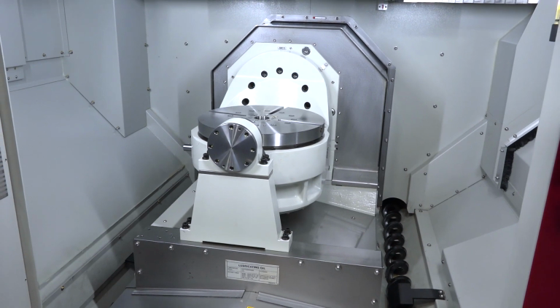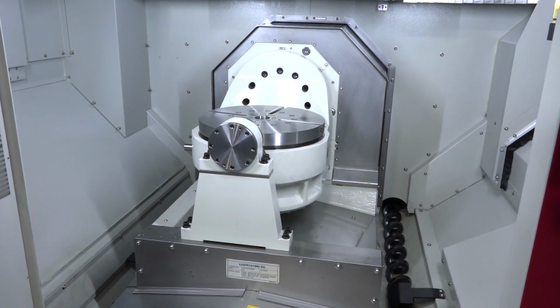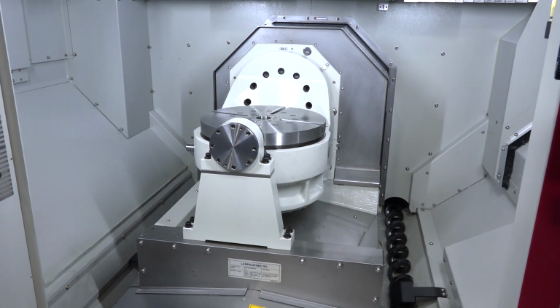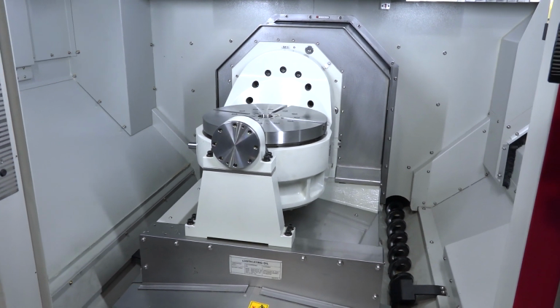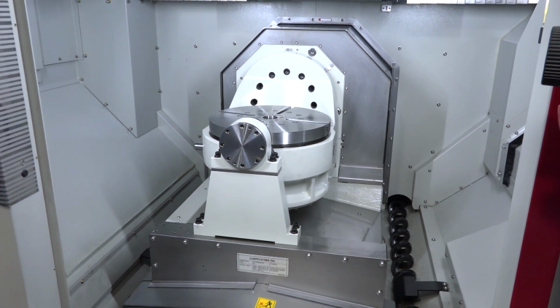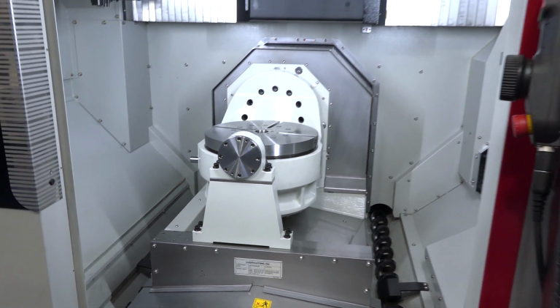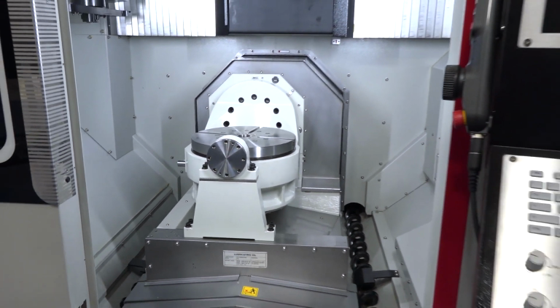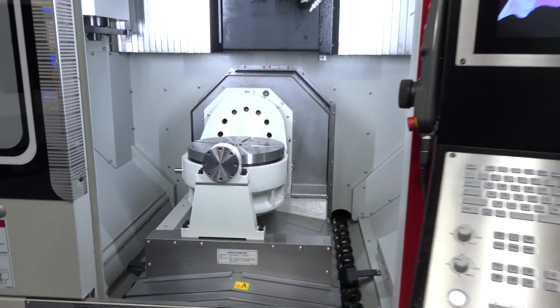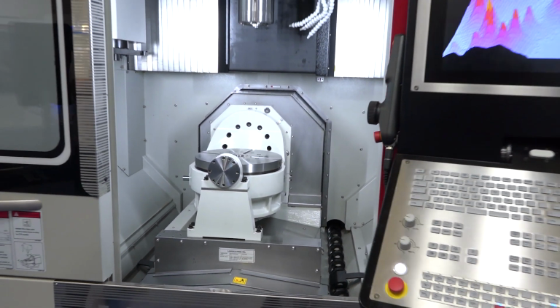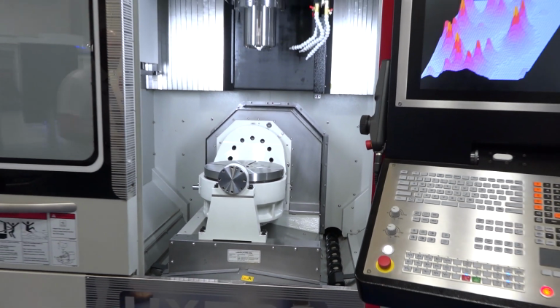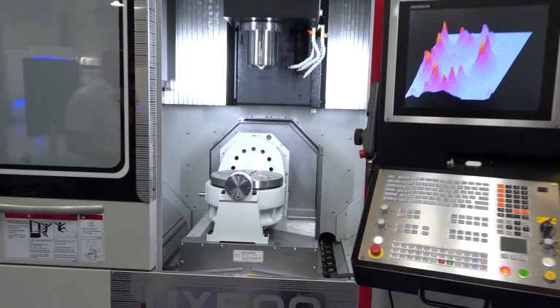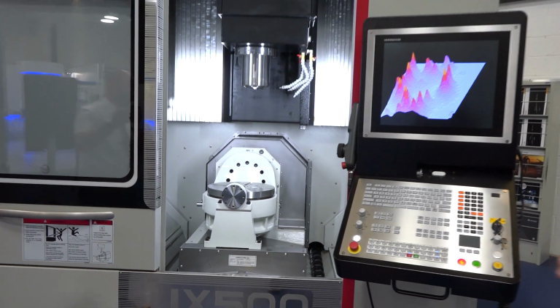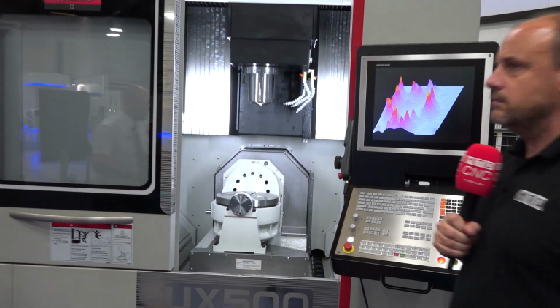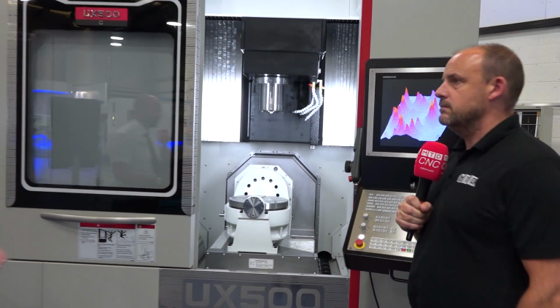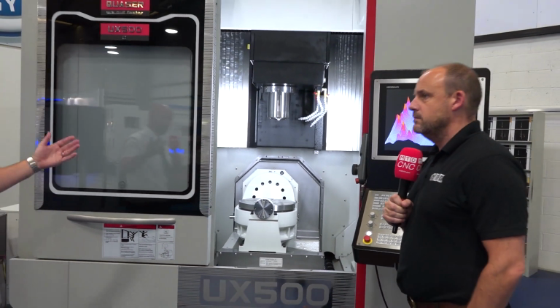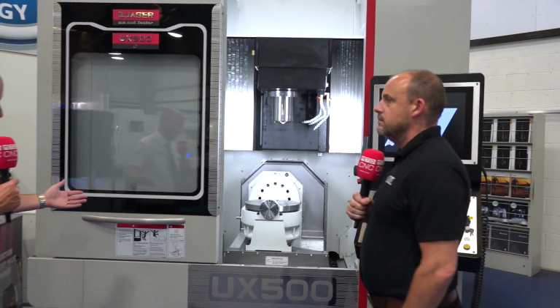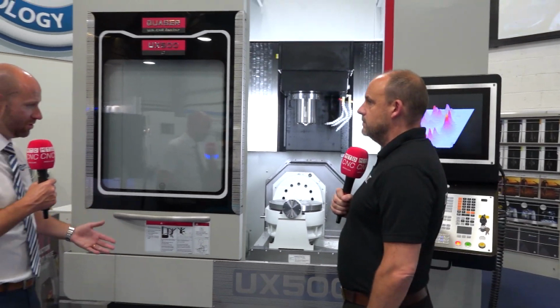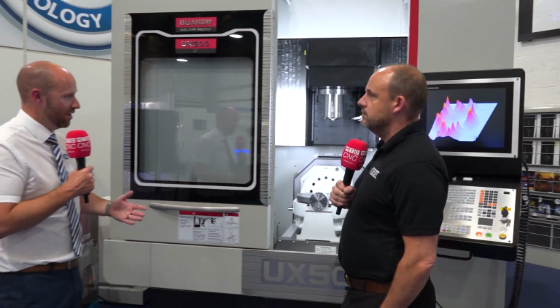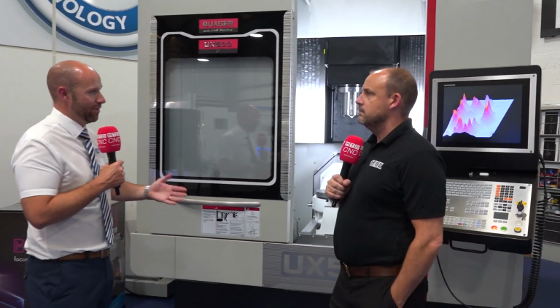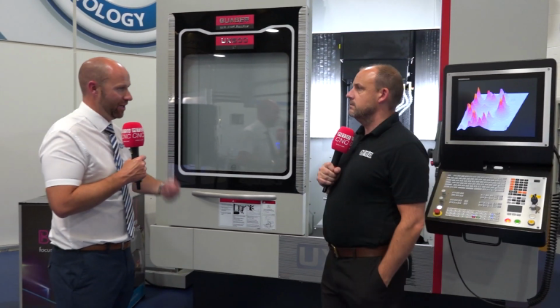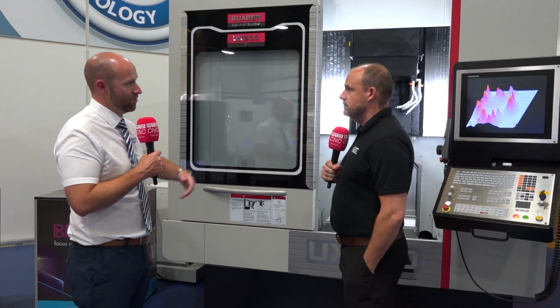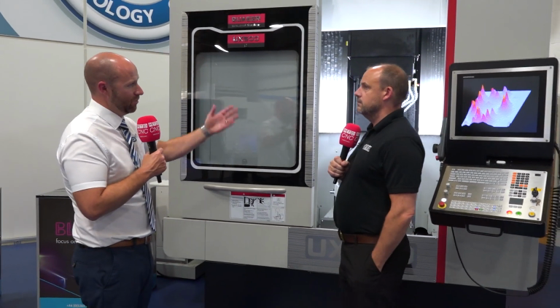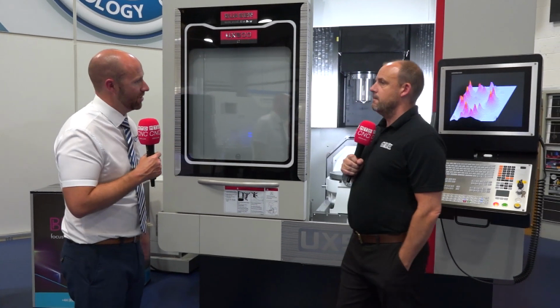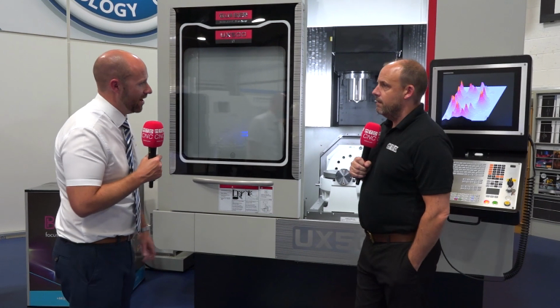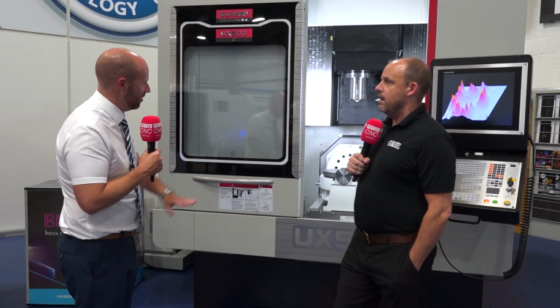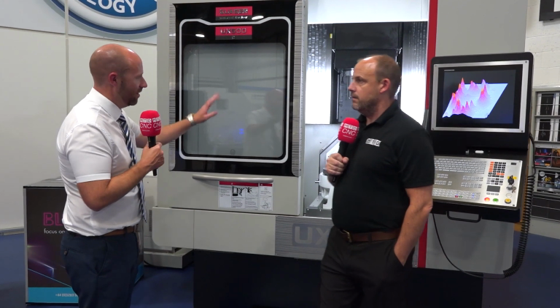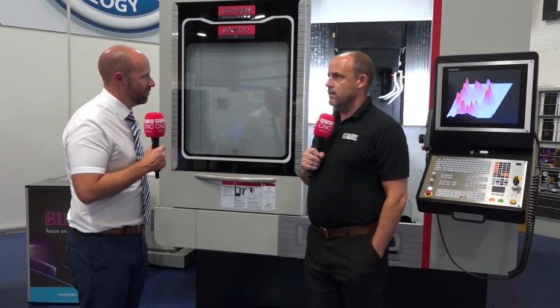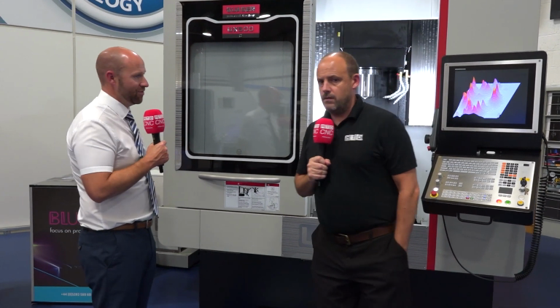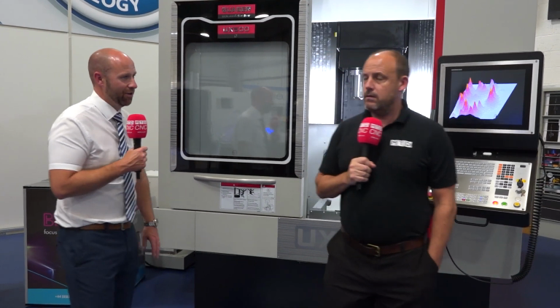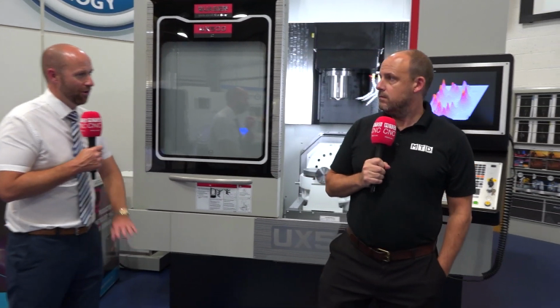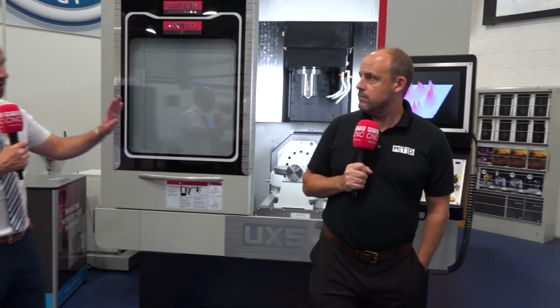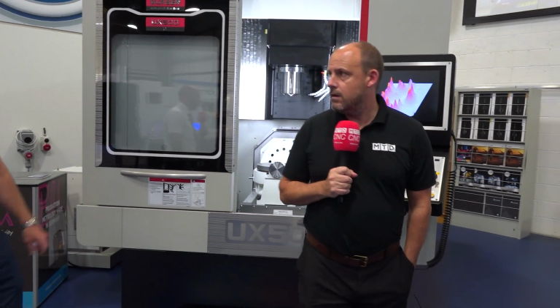We're selling on the water, forward ordering with our suppliers for probing systems and swarf management systems, to enable it so that when it lands we can deliver it straight out. Siemens, Fanuc, and Heidenhain are all readily available.